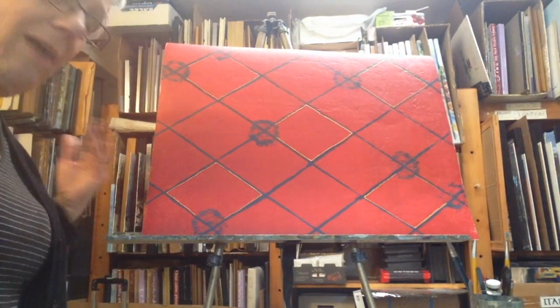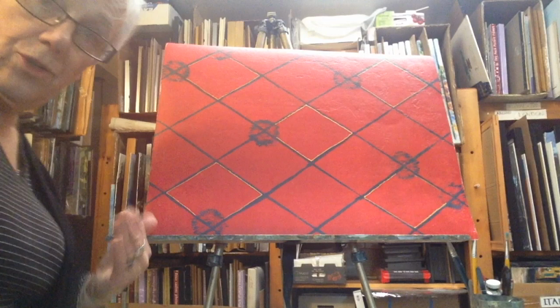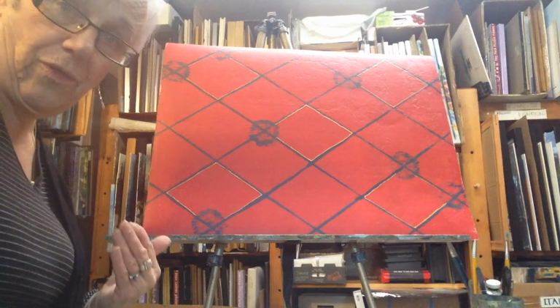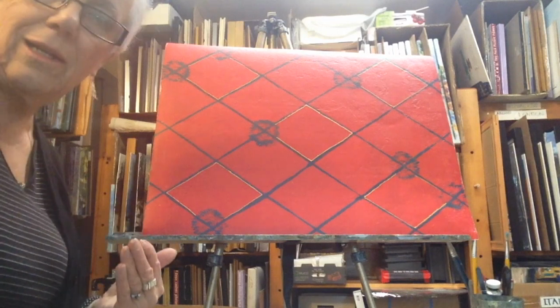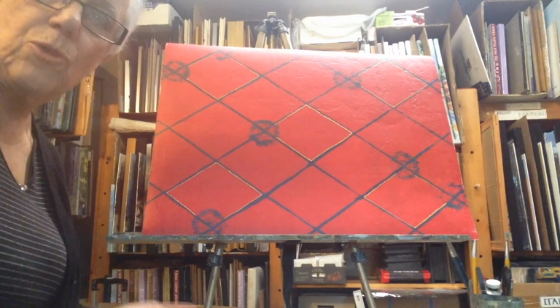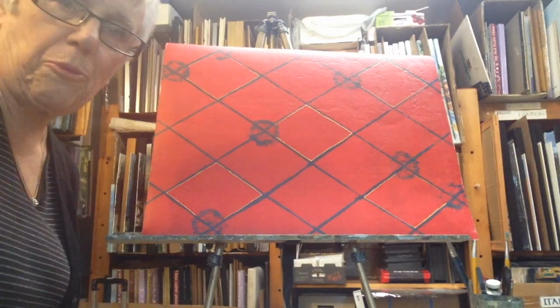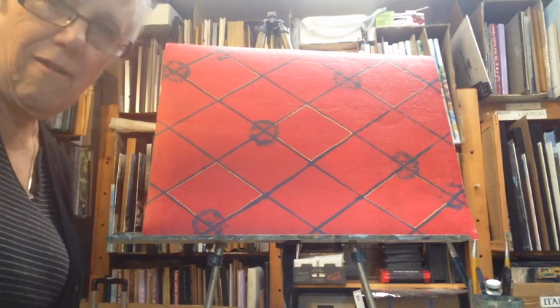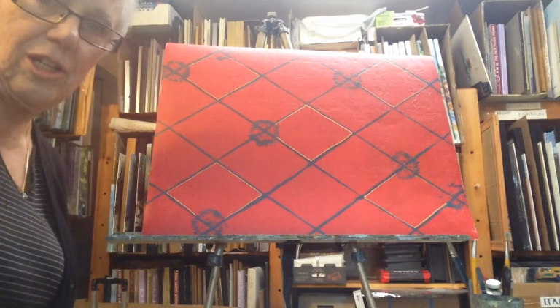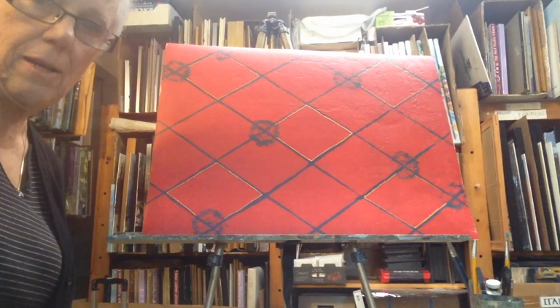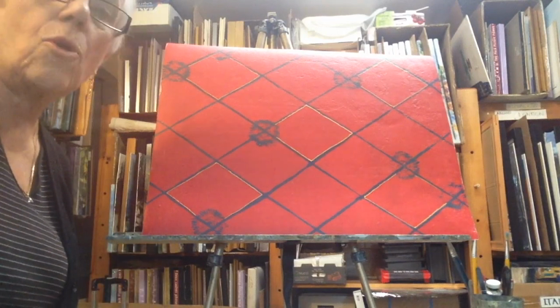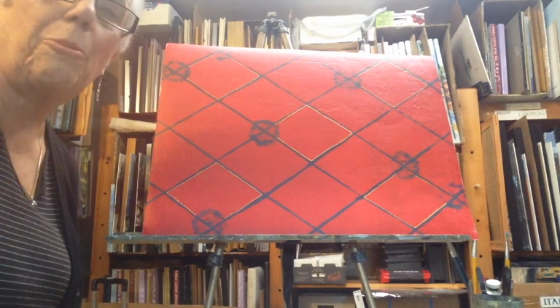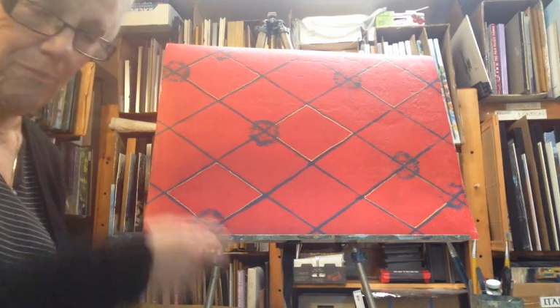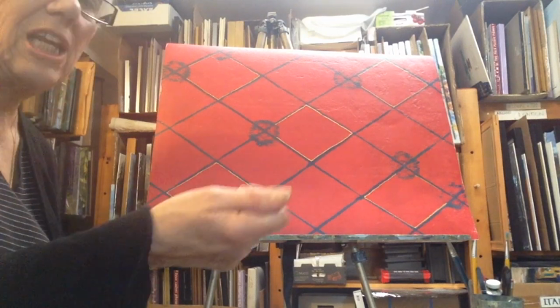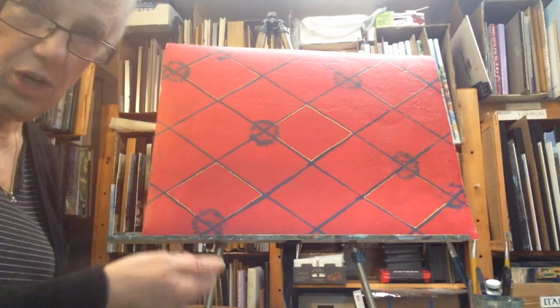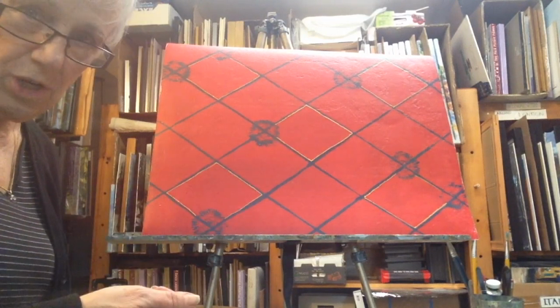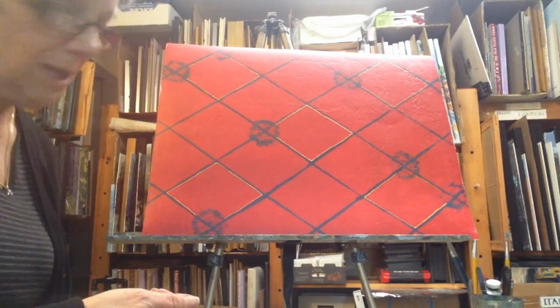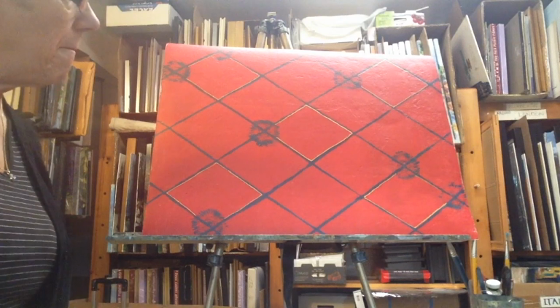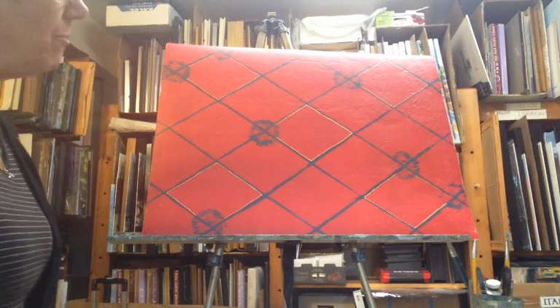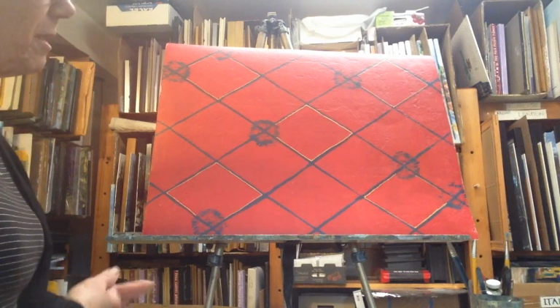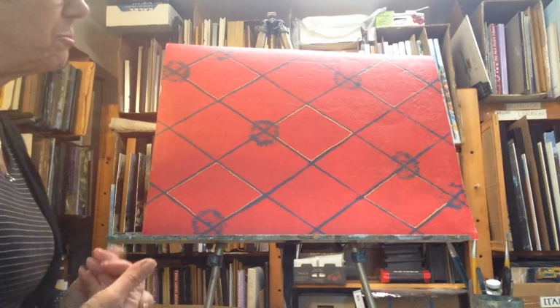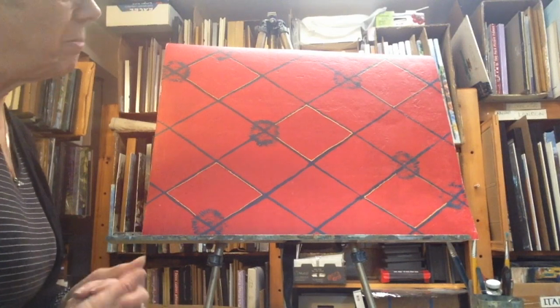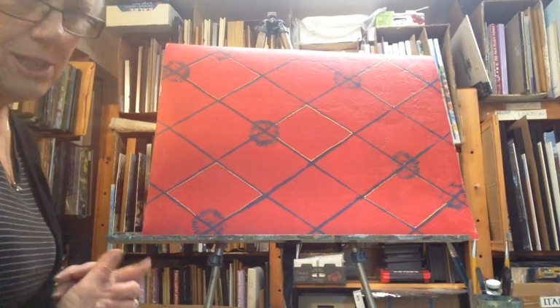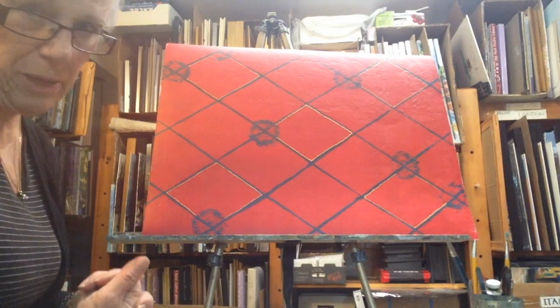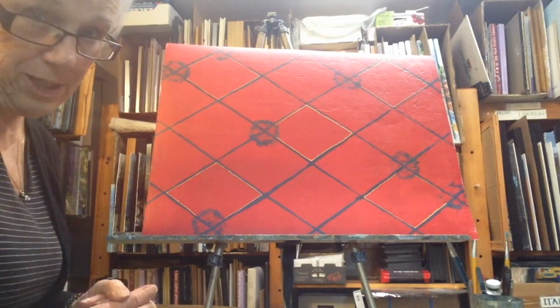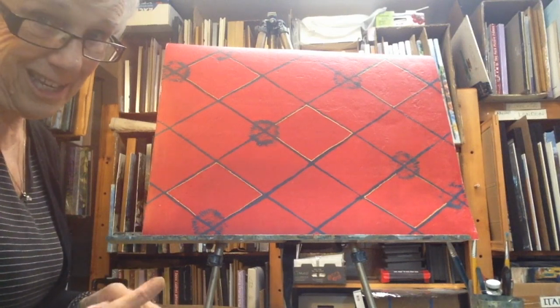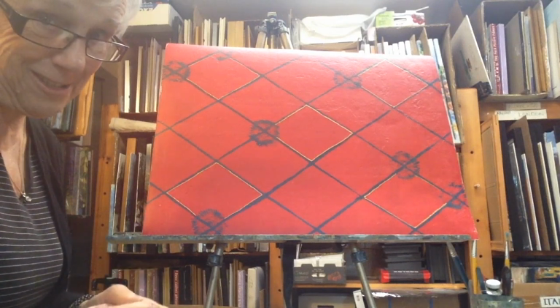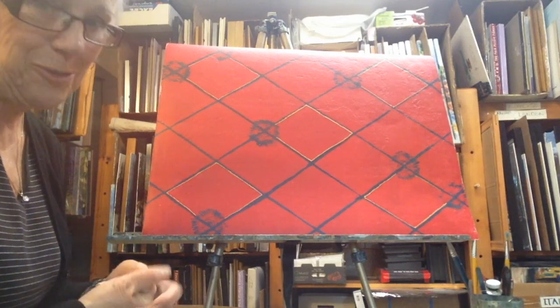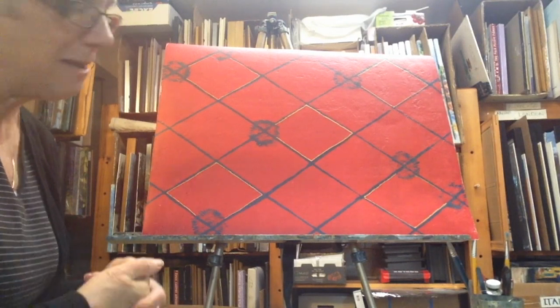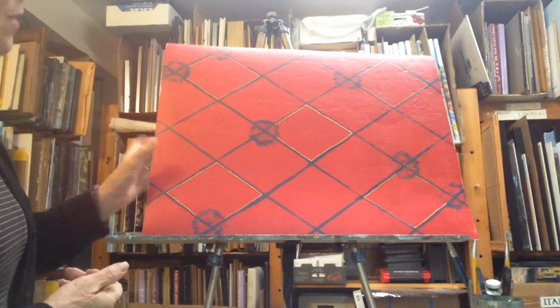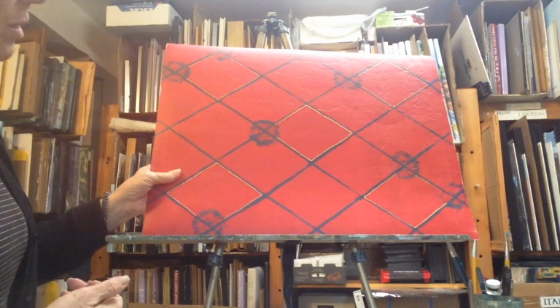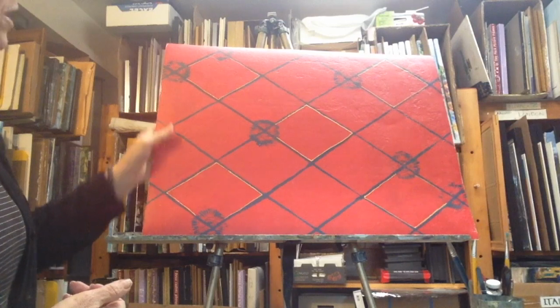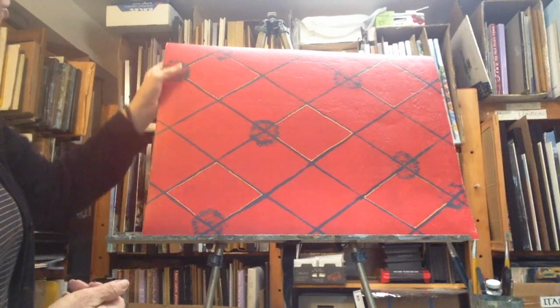After you're done with that, you spray varnish it, or you put painted varnish on it — but it's better to spray it because then your paintbrush doesn't get into the acrylic. So that's one of the ways to do it.